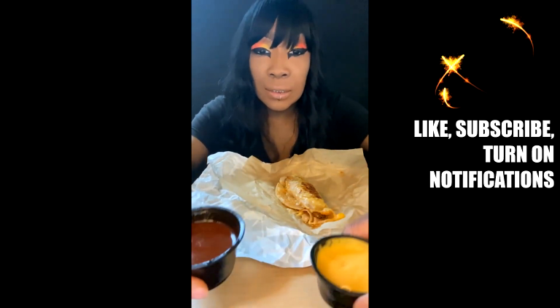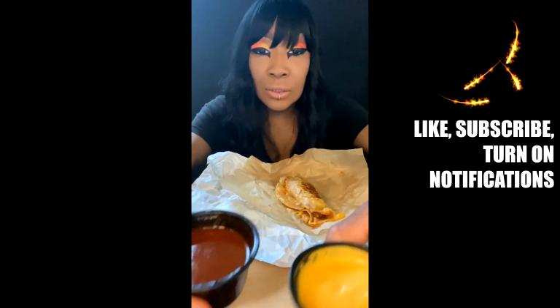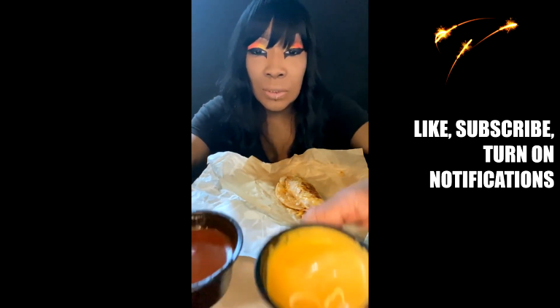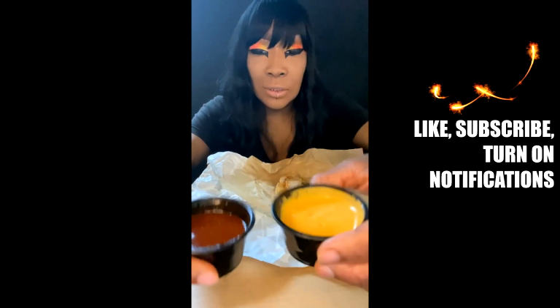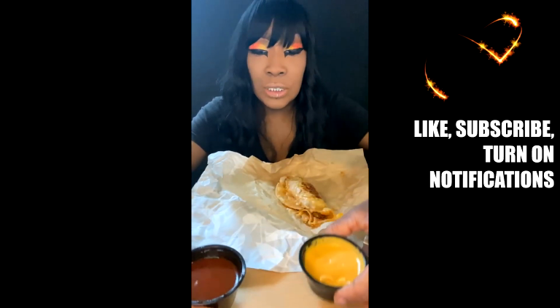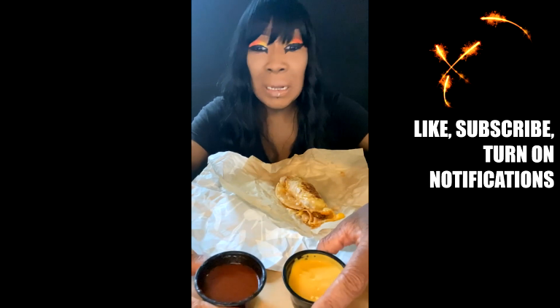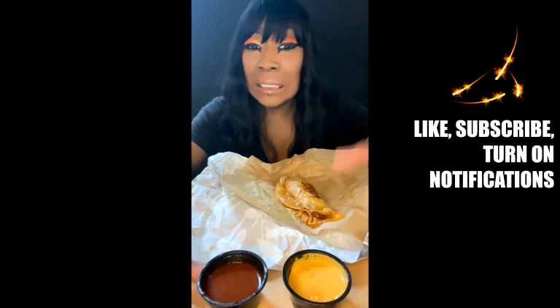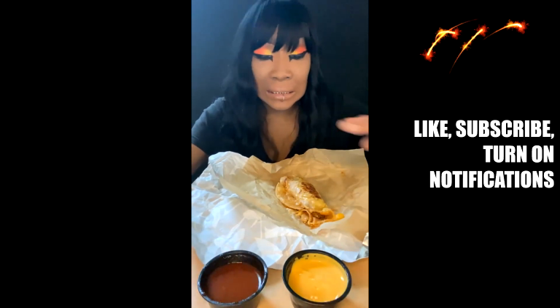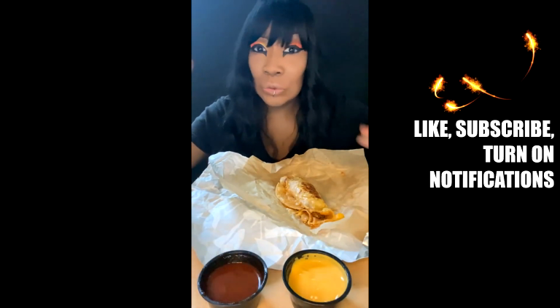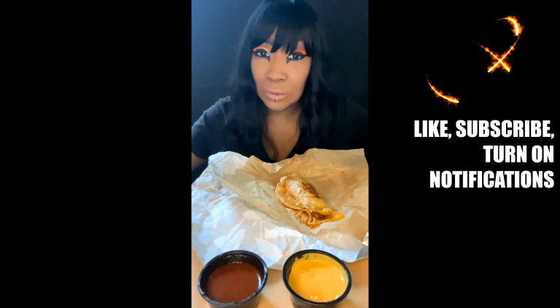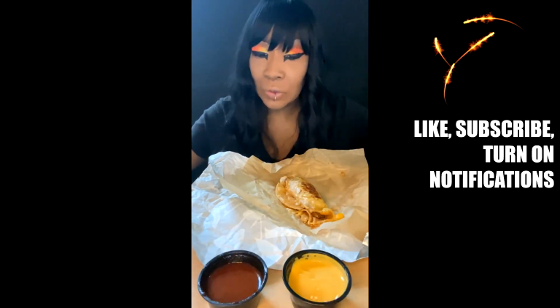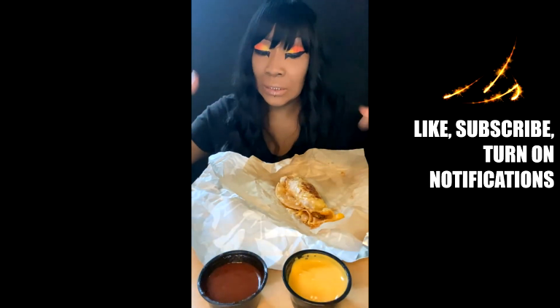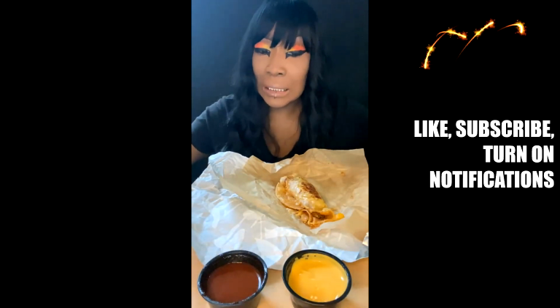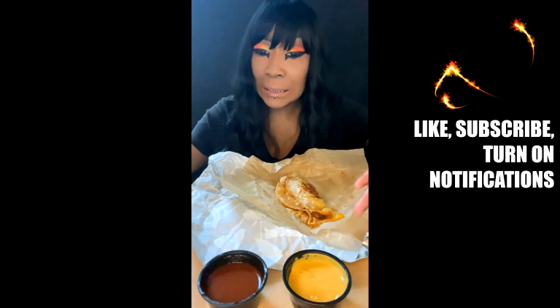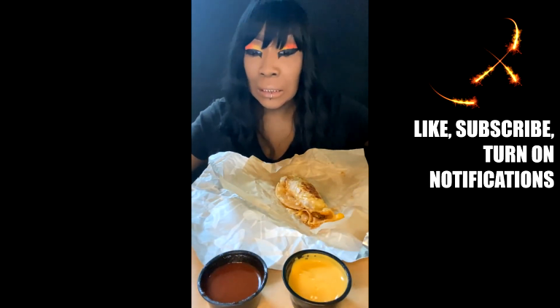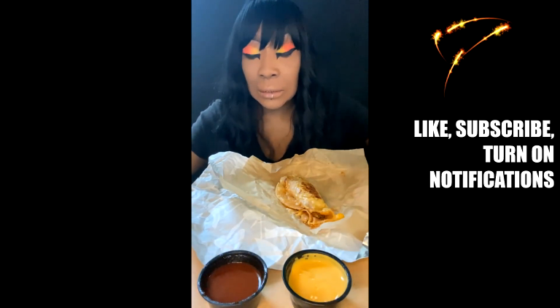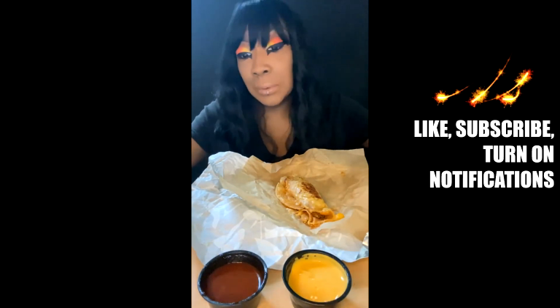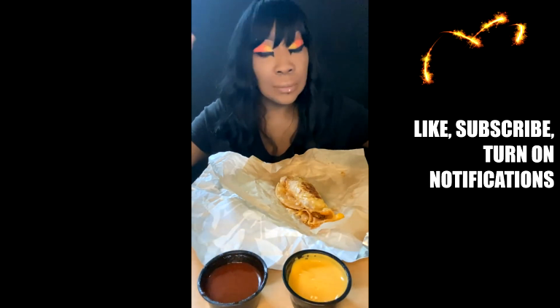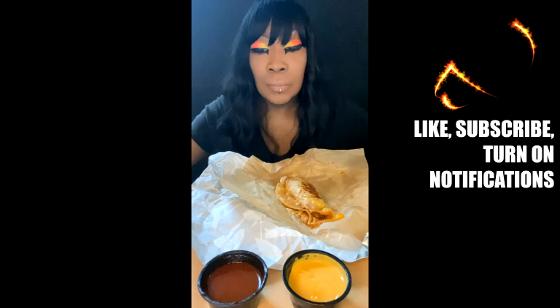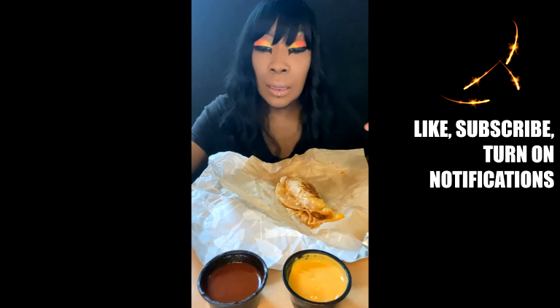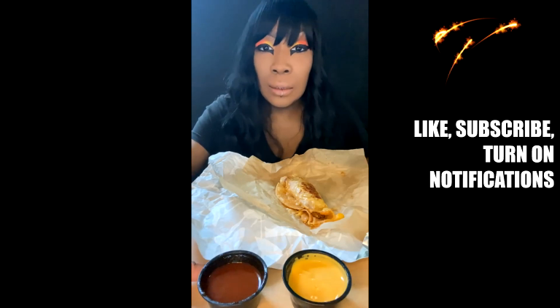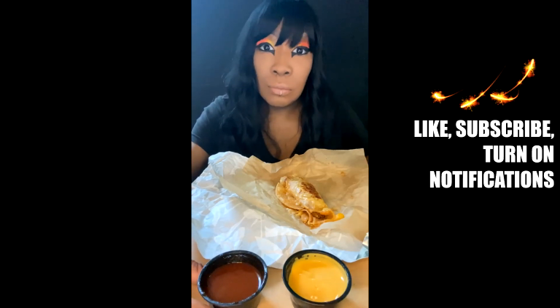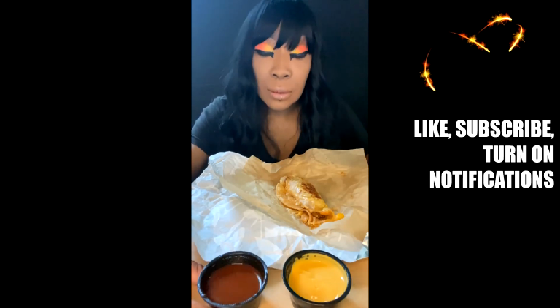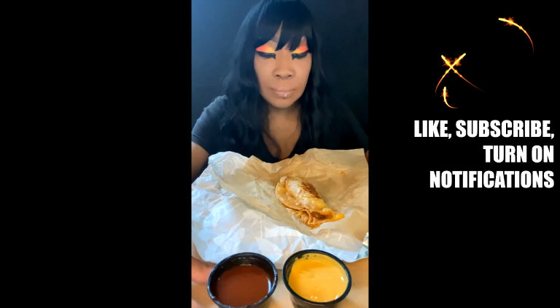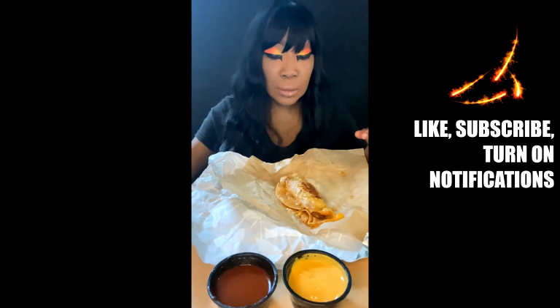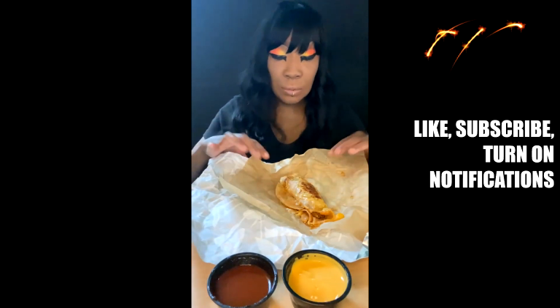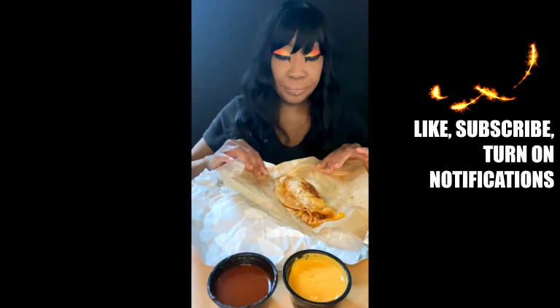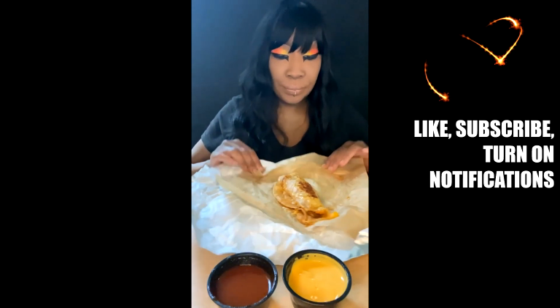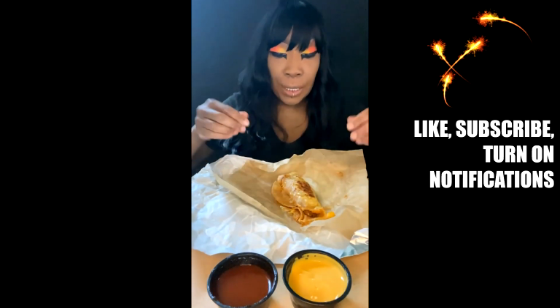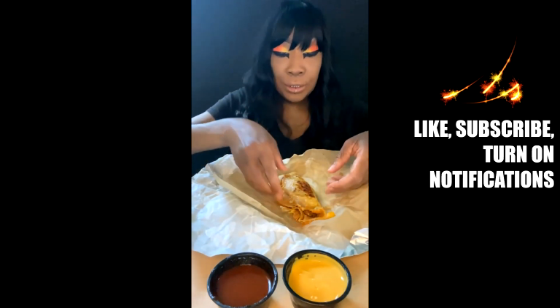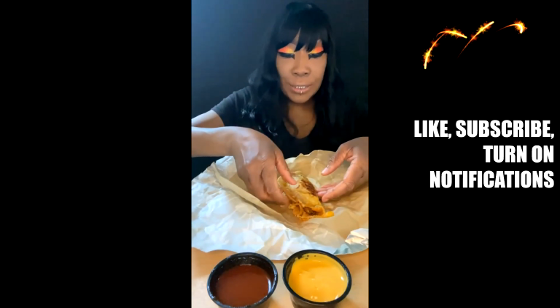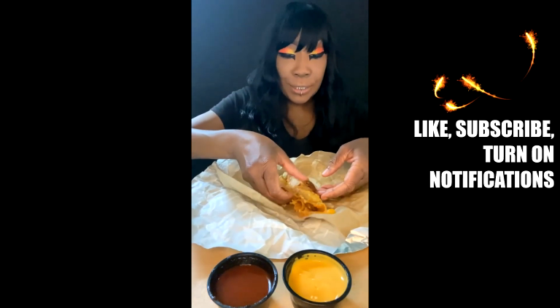These are the two dippers — the nacho cheese. It seems like there's a lot of cheese overkill because you already got cheese on the outside, inside, and then the cheese dipping sauce, and then a red sauce. So let's try this thing out.